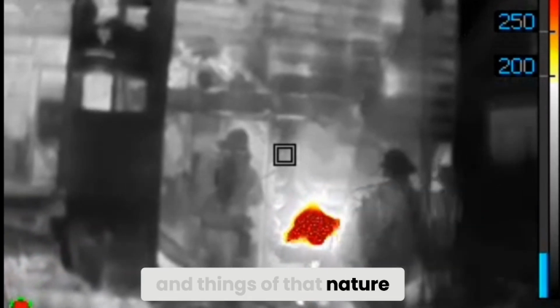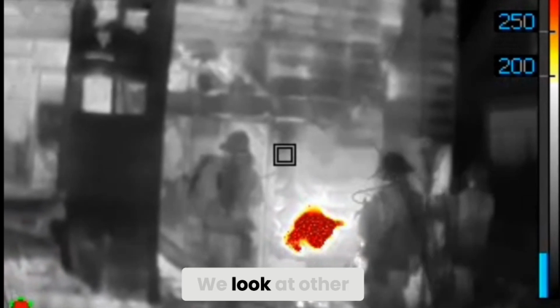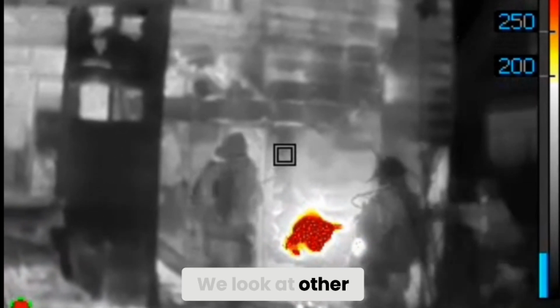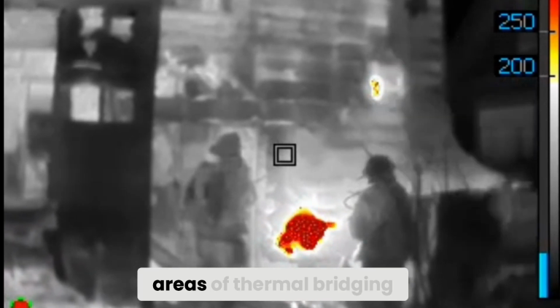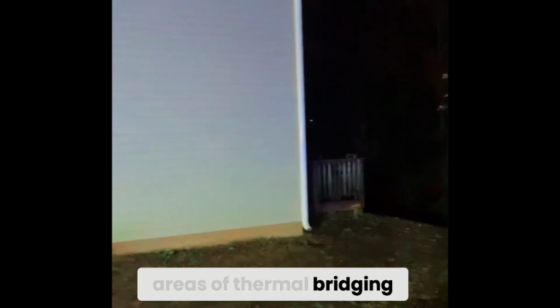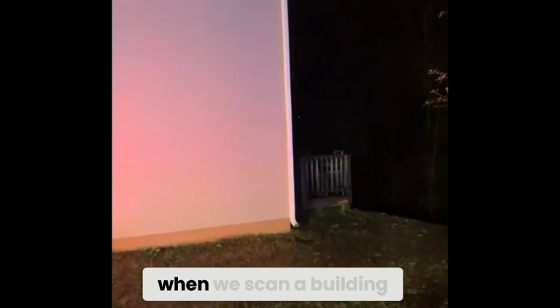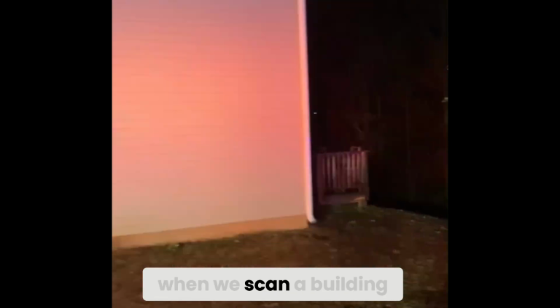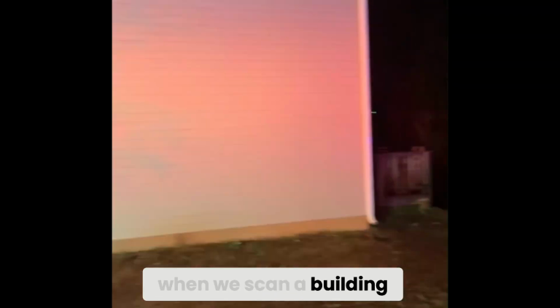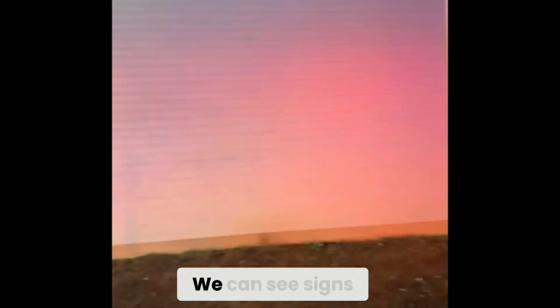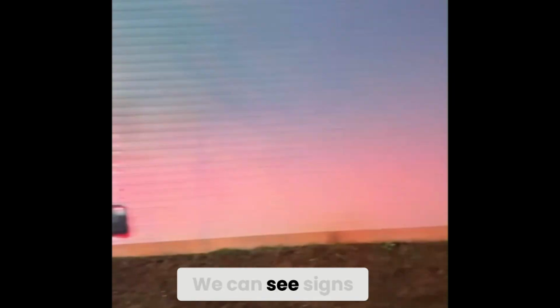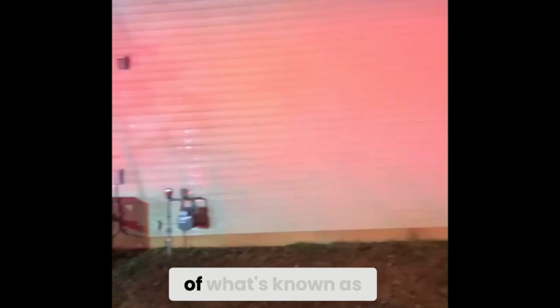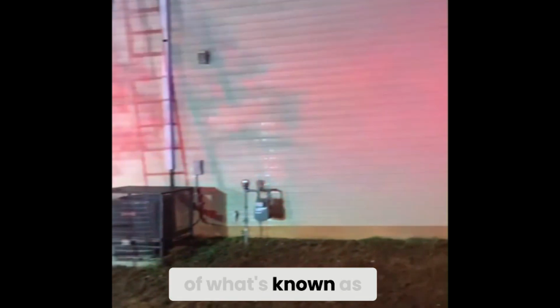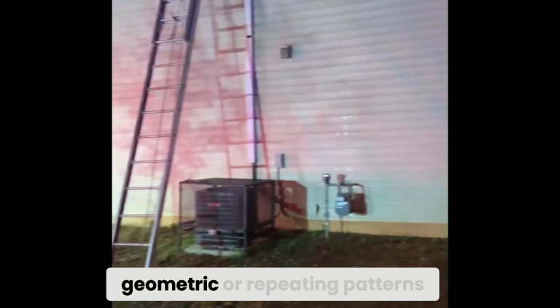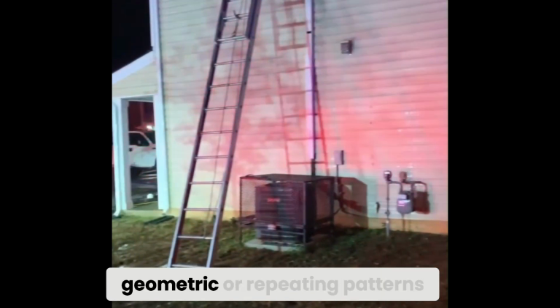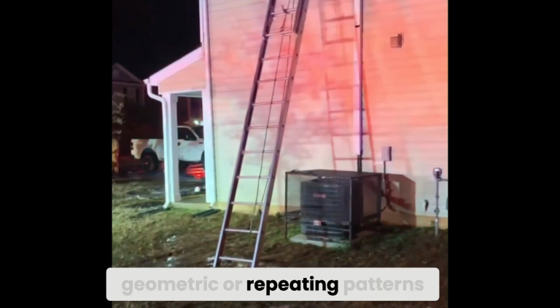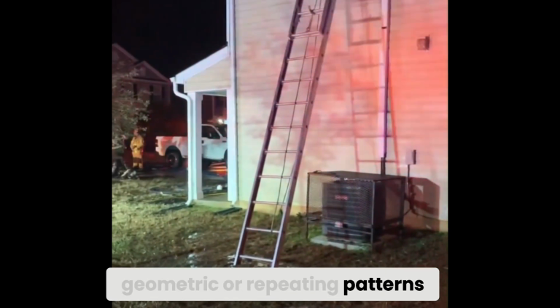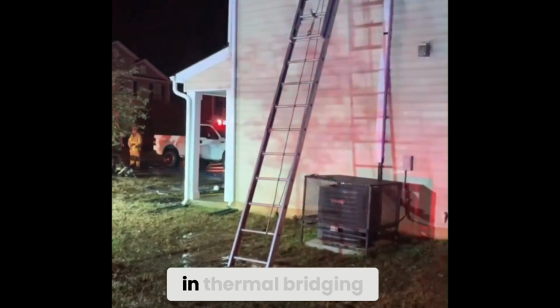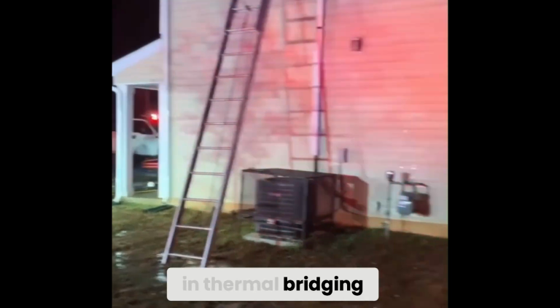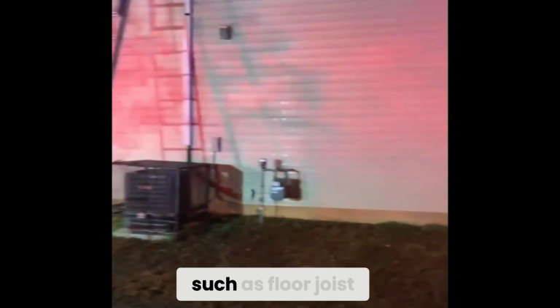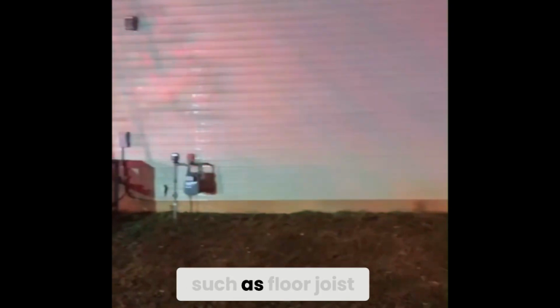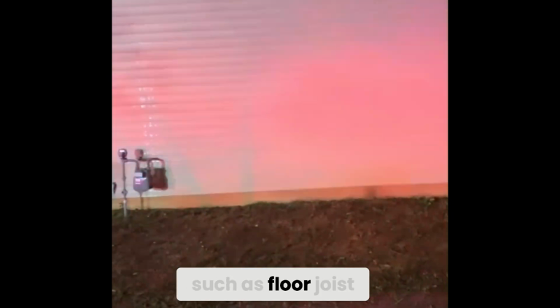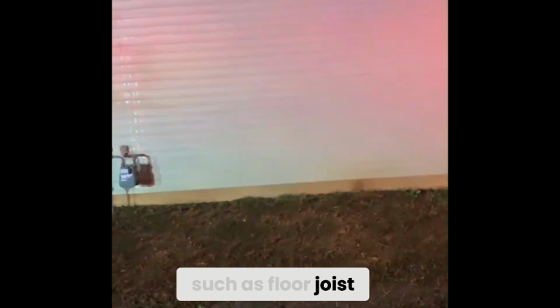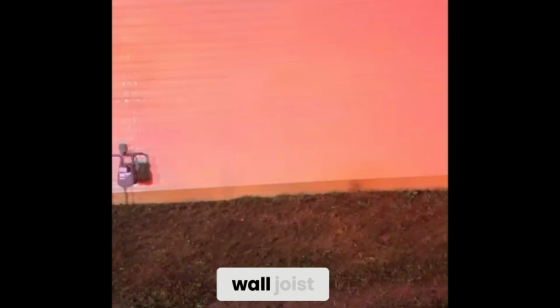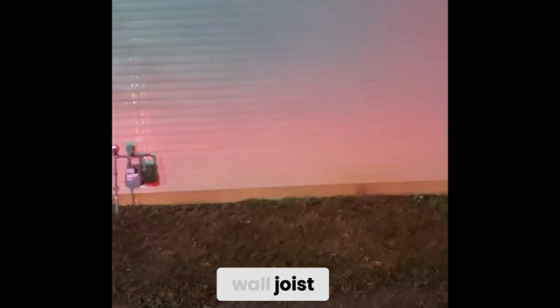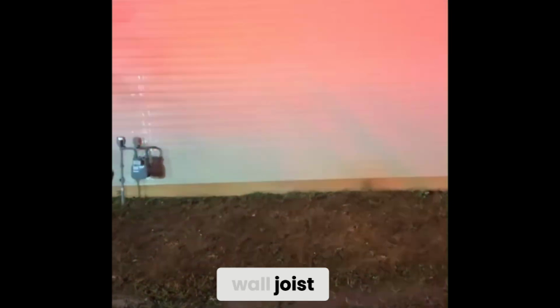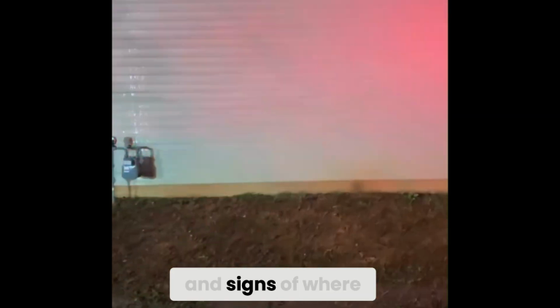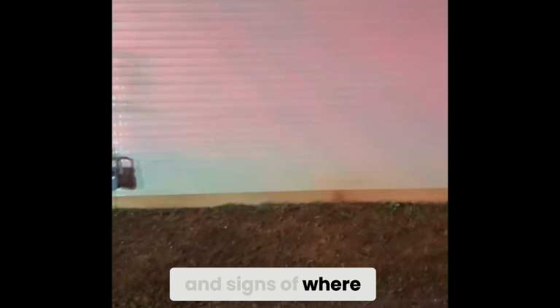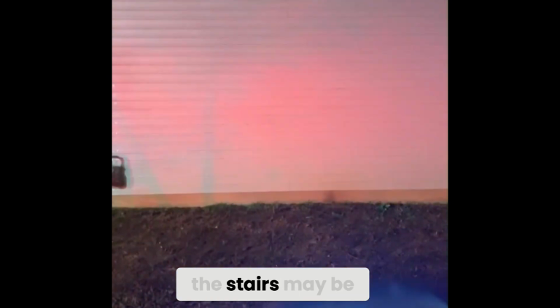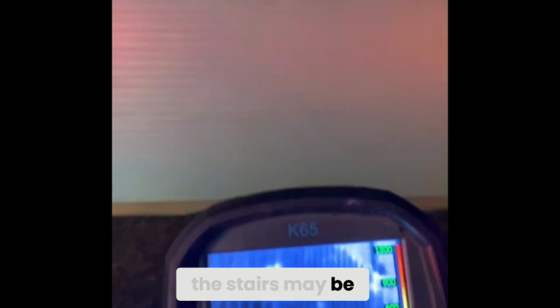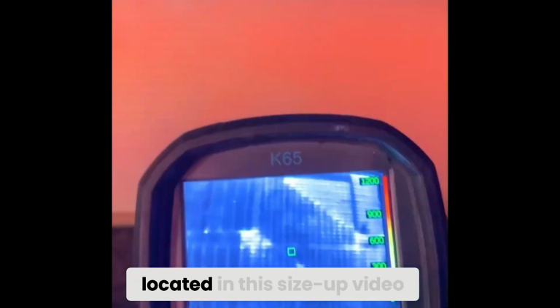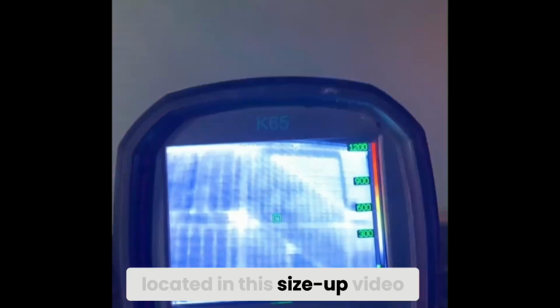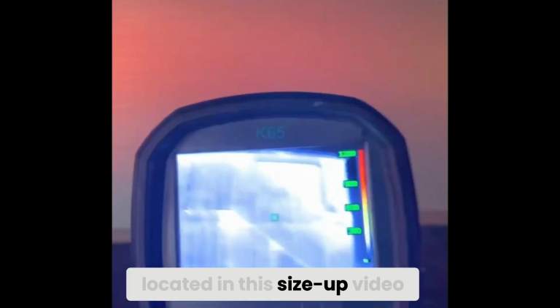We look at other areas of thermal bridging. When we scan a building, we can see signs of what's known as geometric or repeating patterns in thermal bridging, such as floor joists, wall joists, and signs of where the stairs may be located — visible in this size-up video.